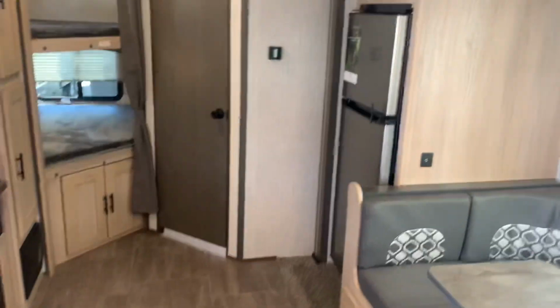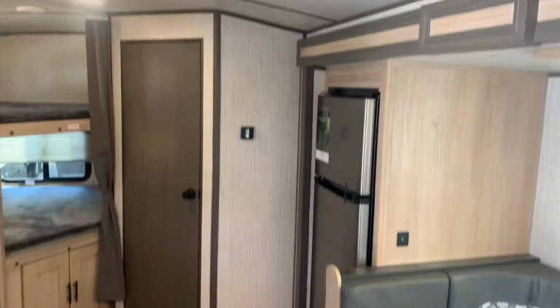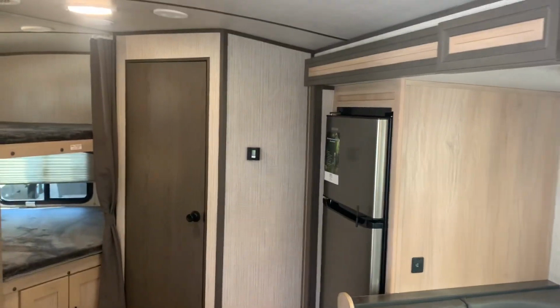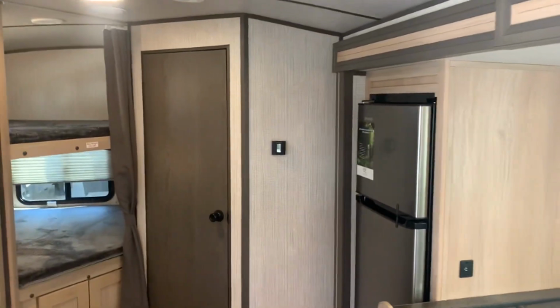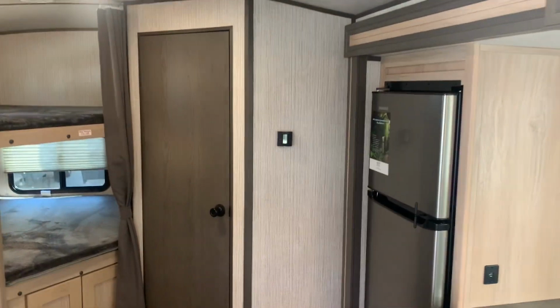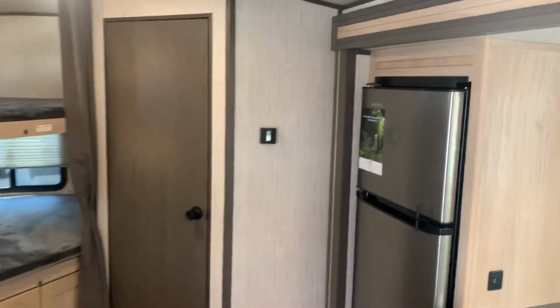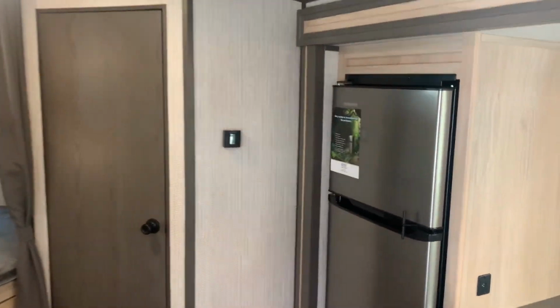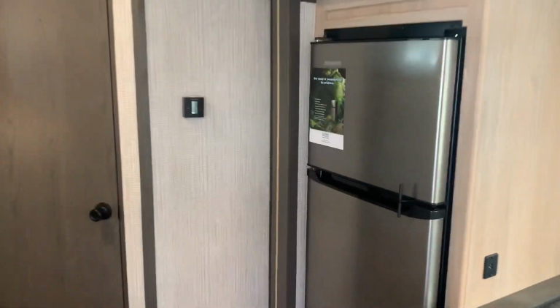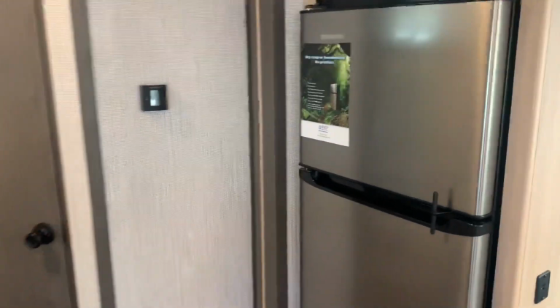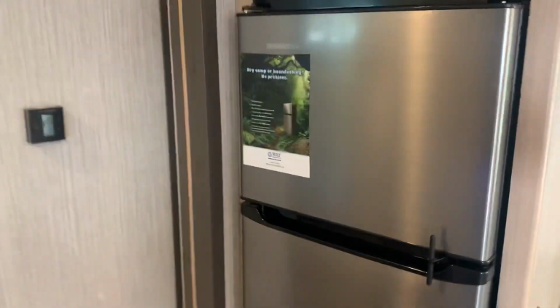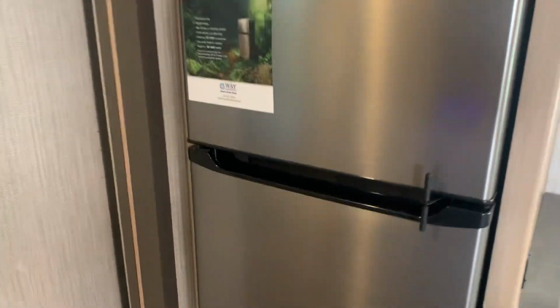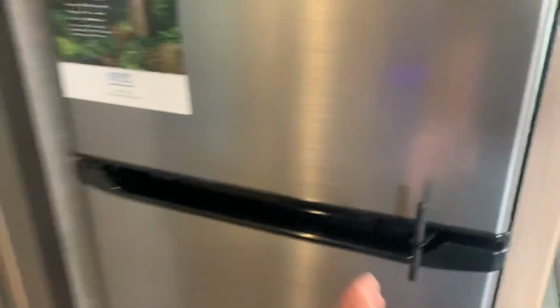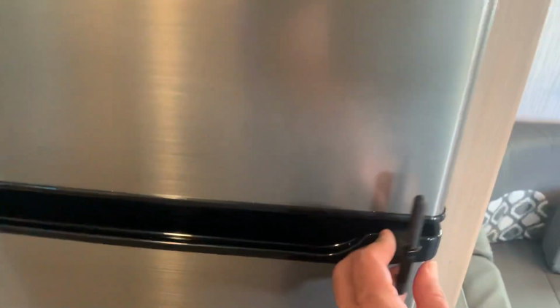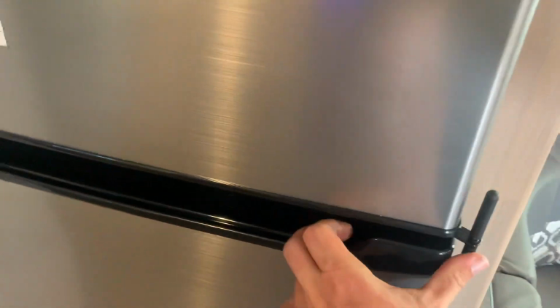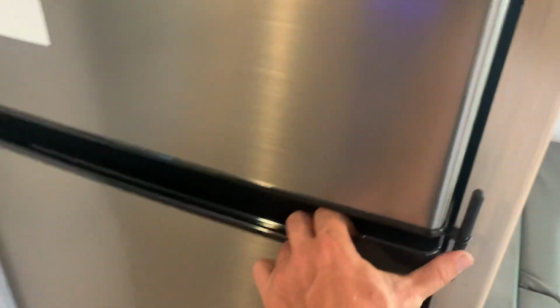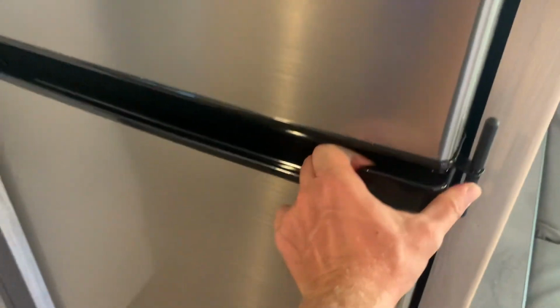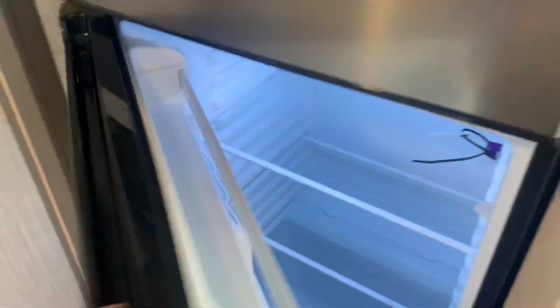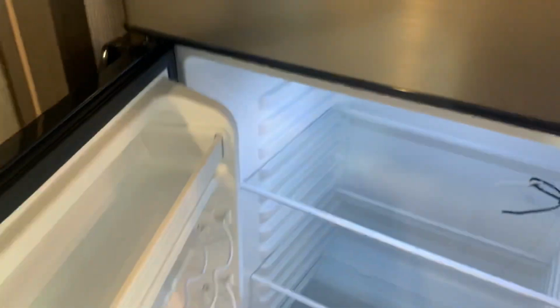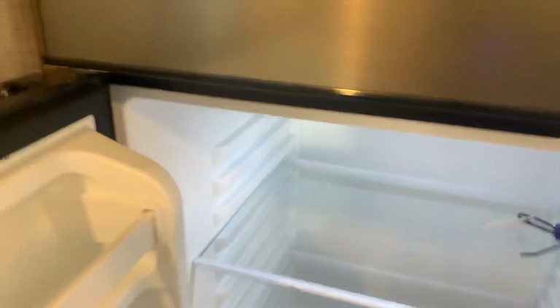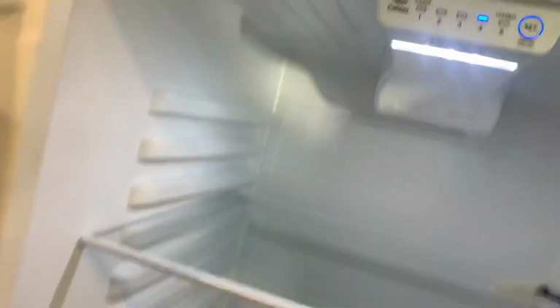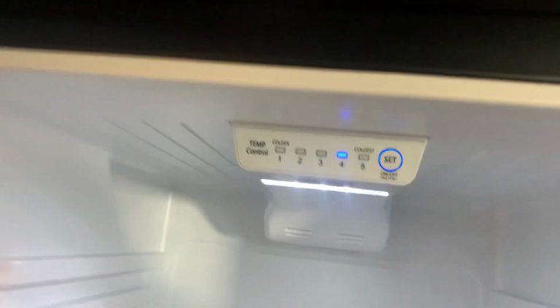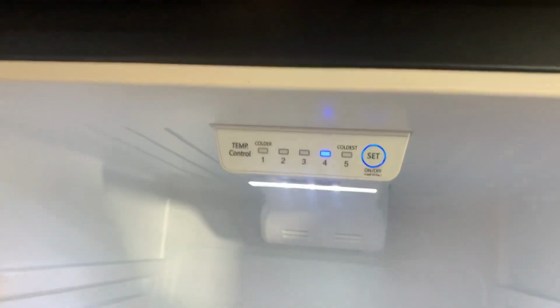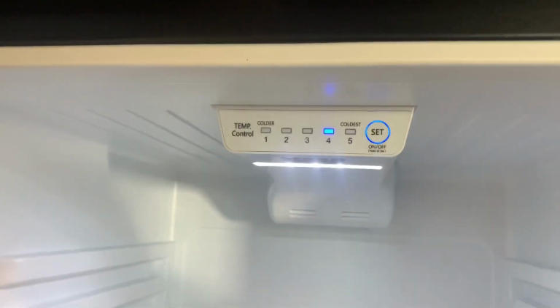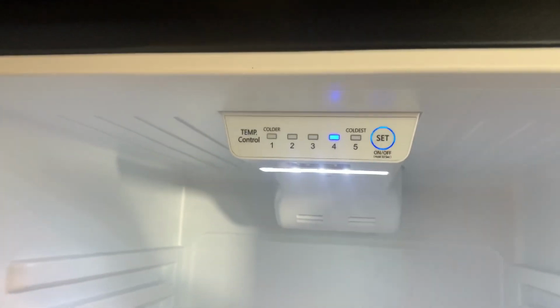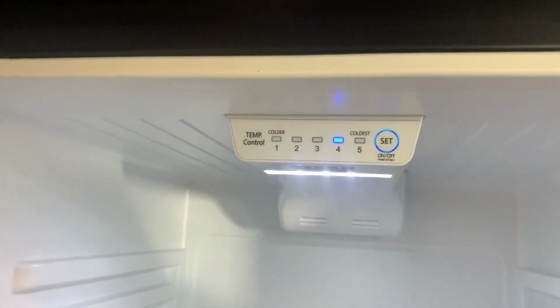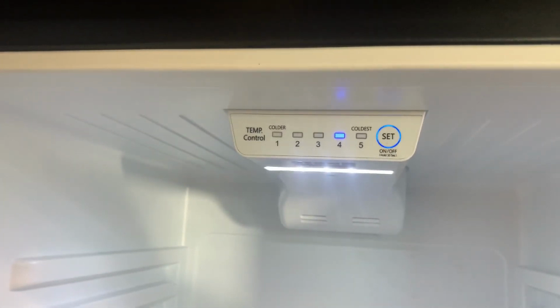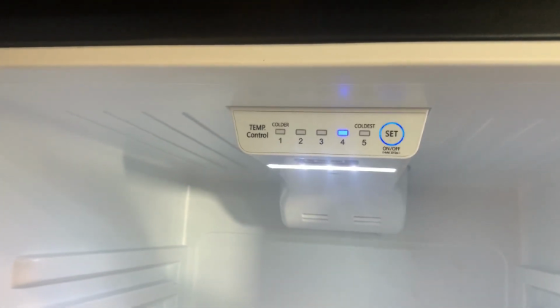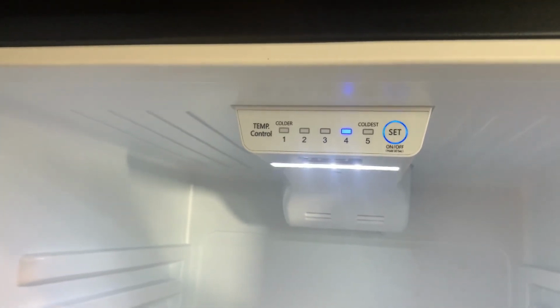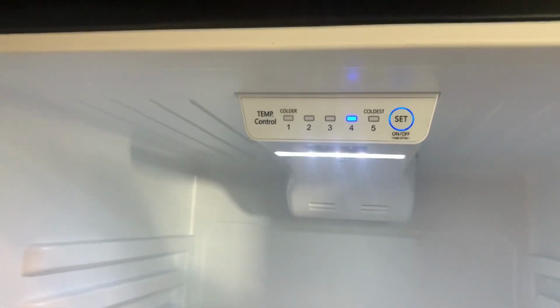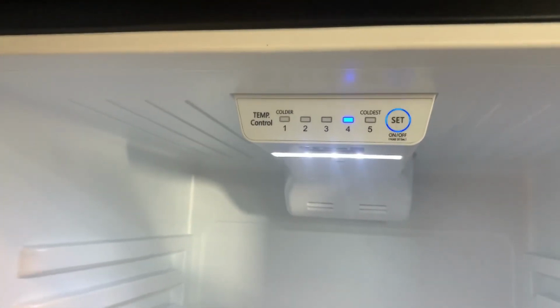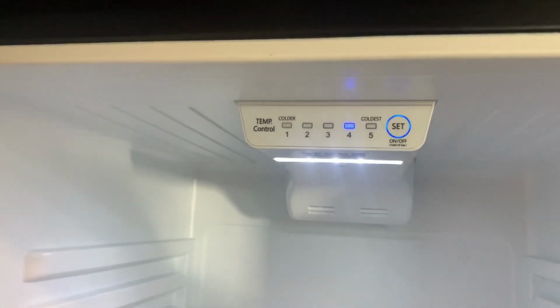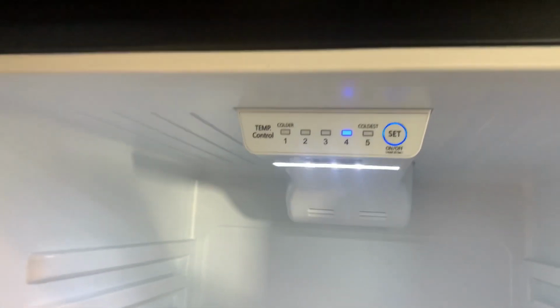That's your 12 volt fridge there. This is going to cool in about 30 minutes, so it's a lot more efficient and easier to operate. To operate it you just pop it open, flip to which setting you want, give it 30 minutes and you're good to go.